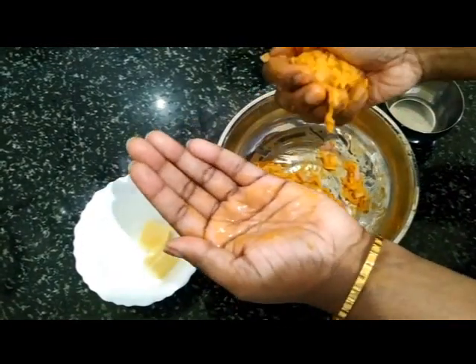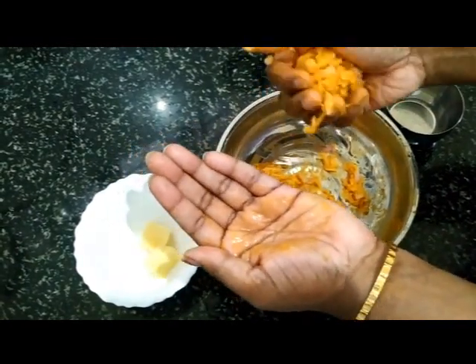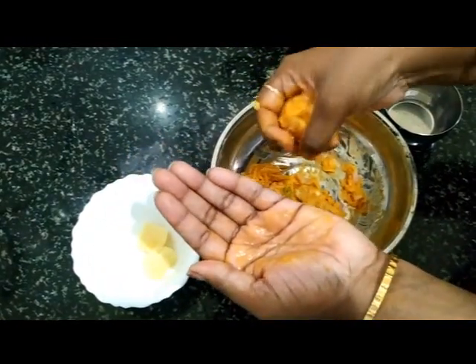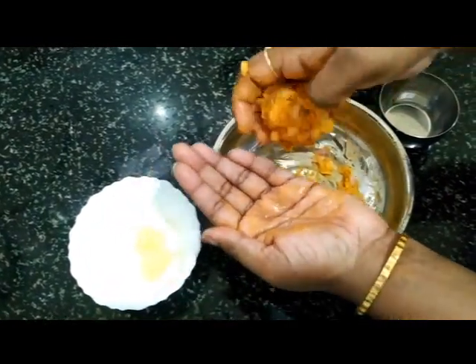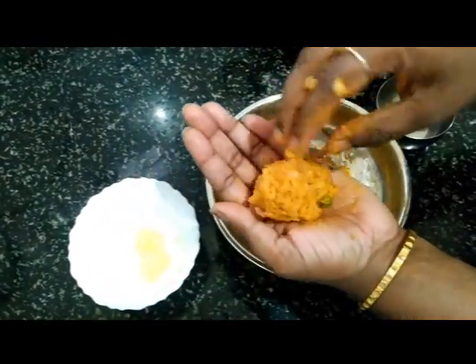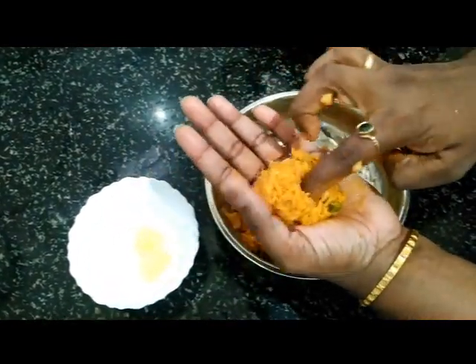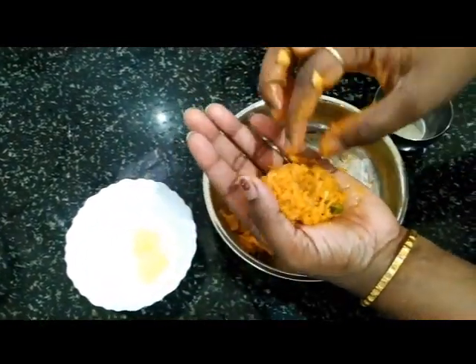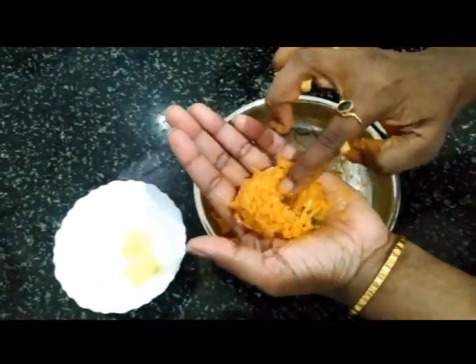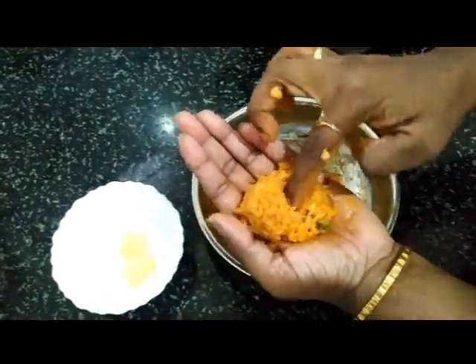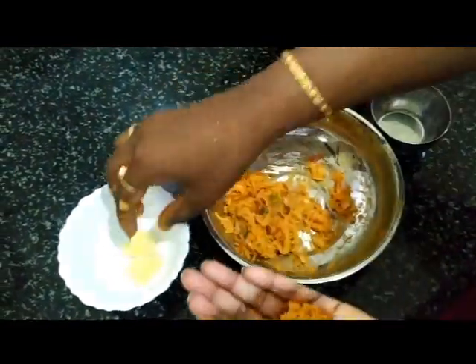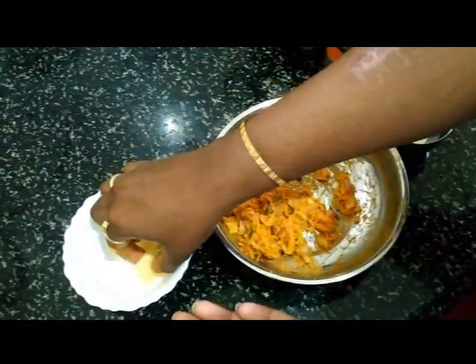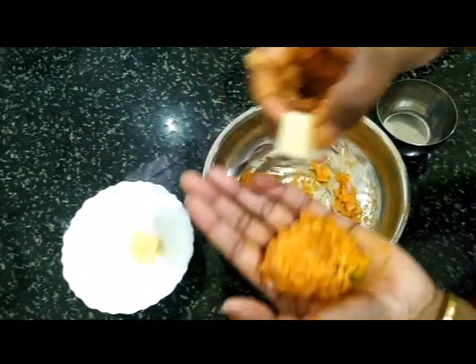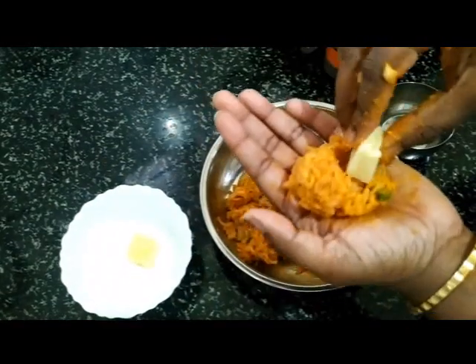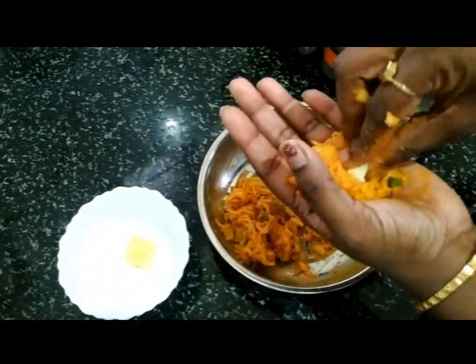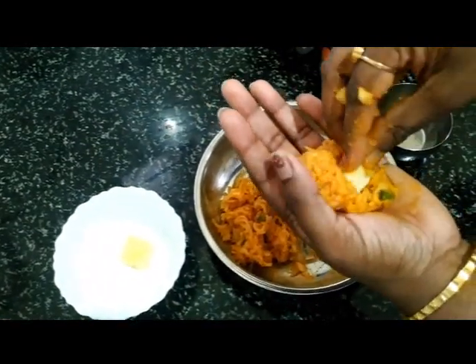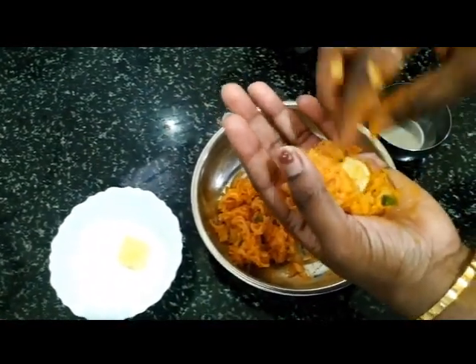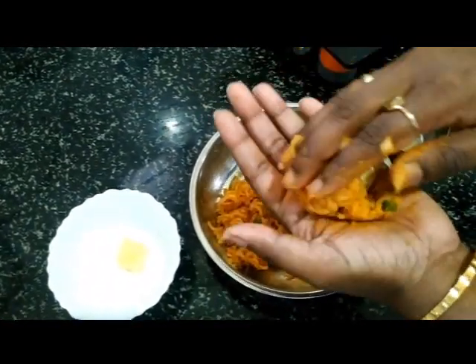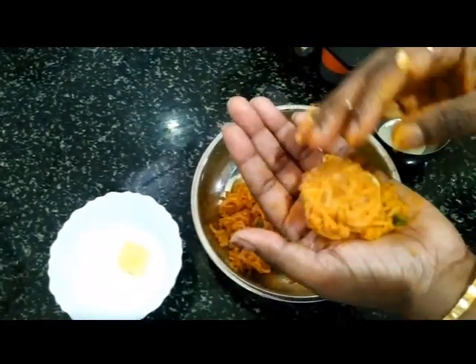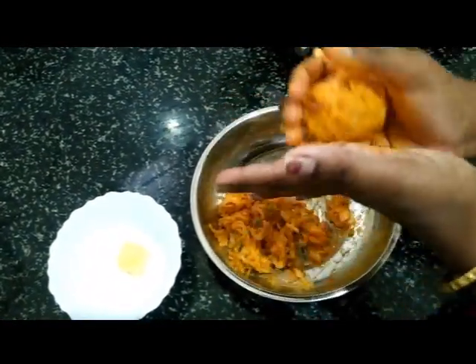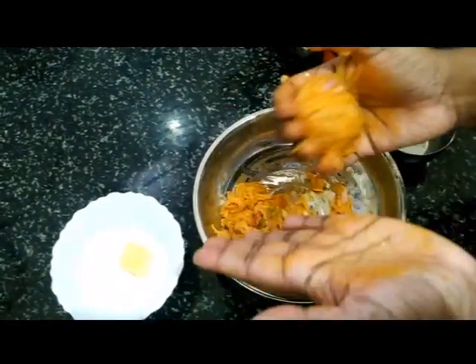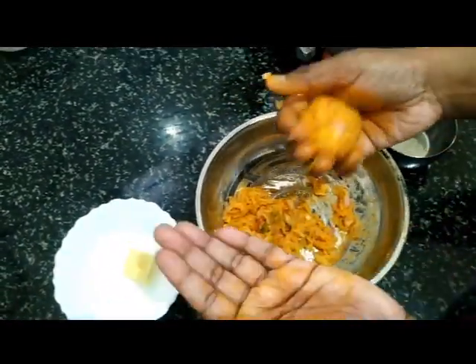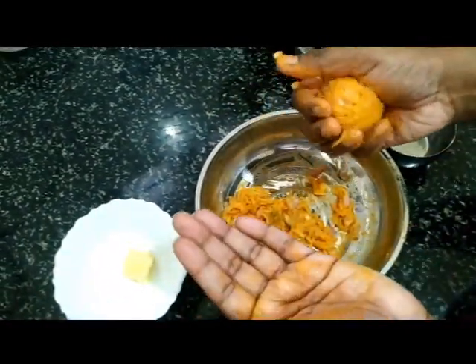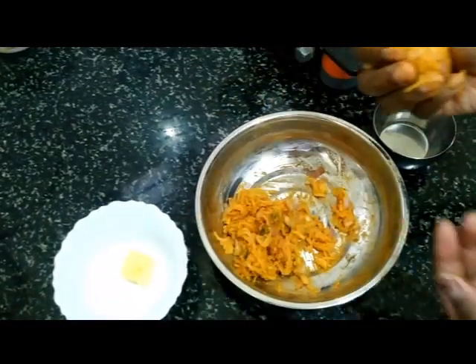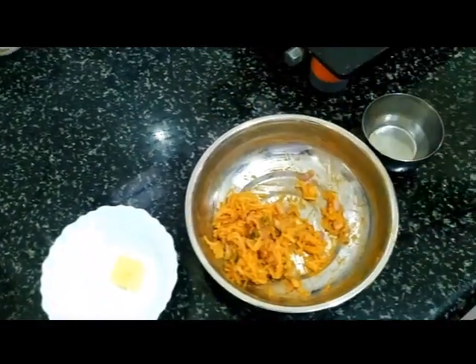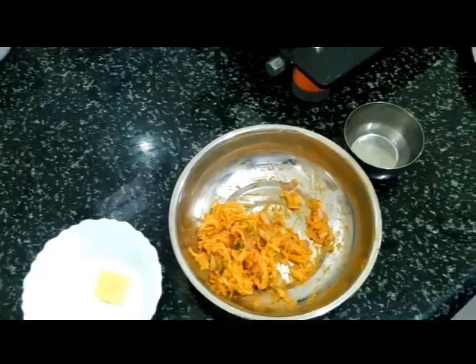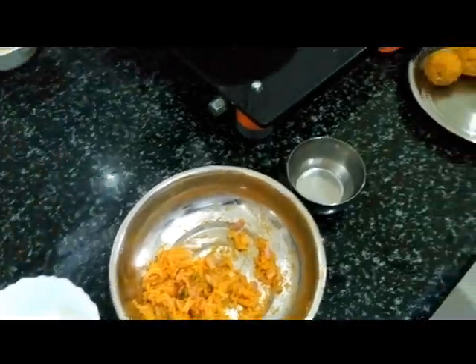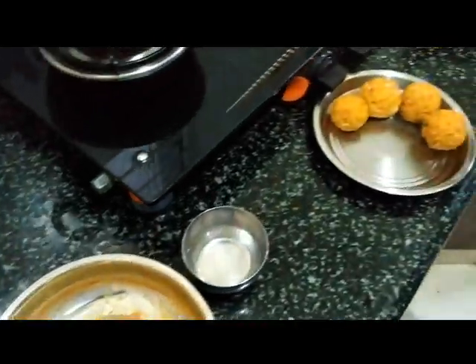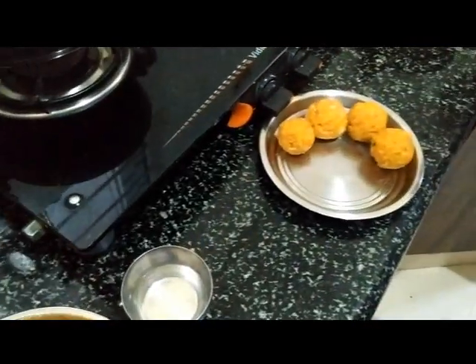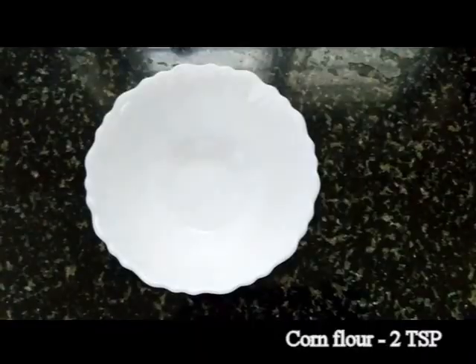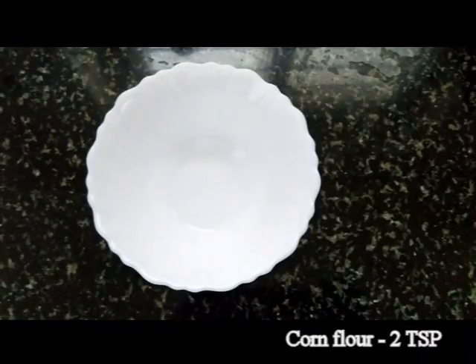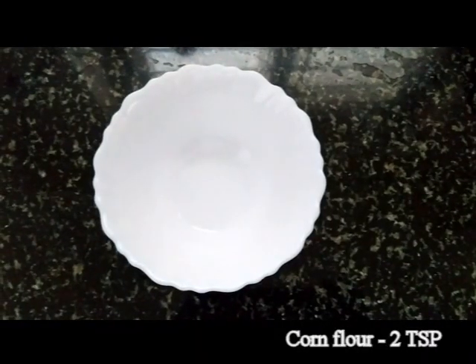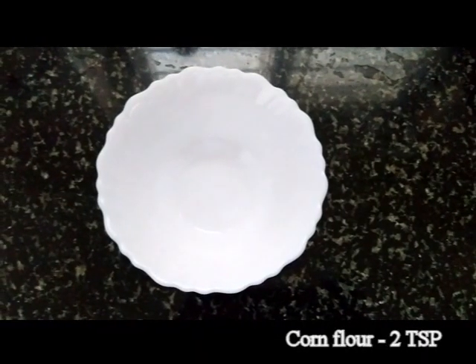Wet your hands before rolling the cheese balls. Take some dough onto the palm, place a cheese cube, and seal it to make a ball. Repeat the process for the rest of the cheese cubes.